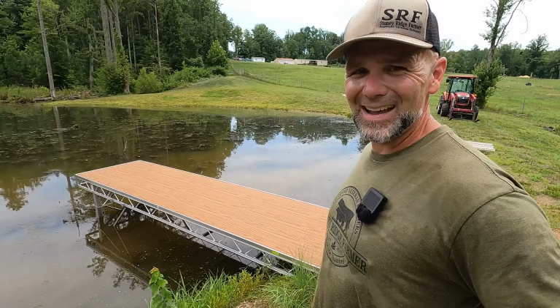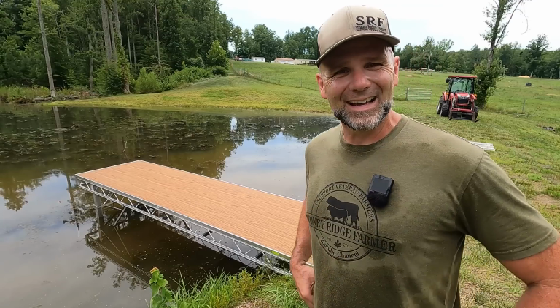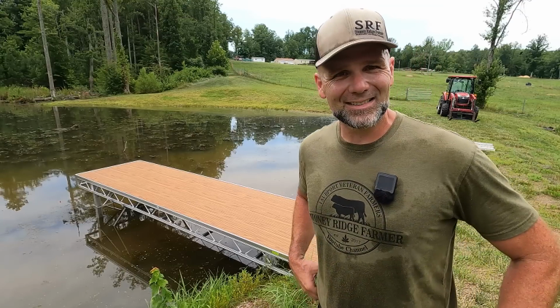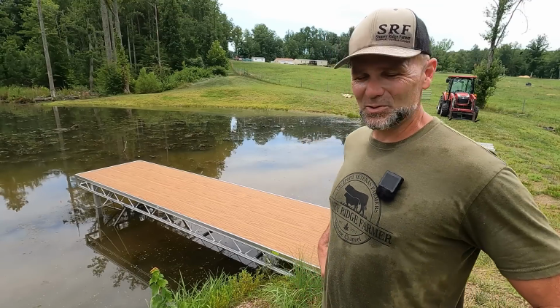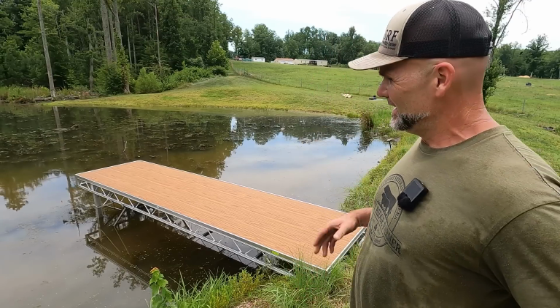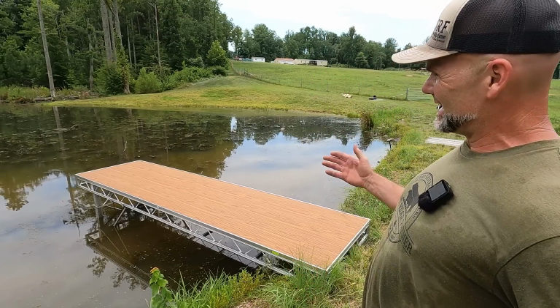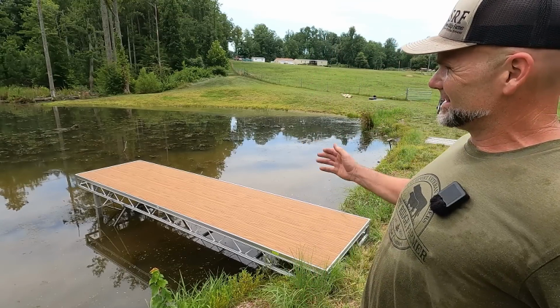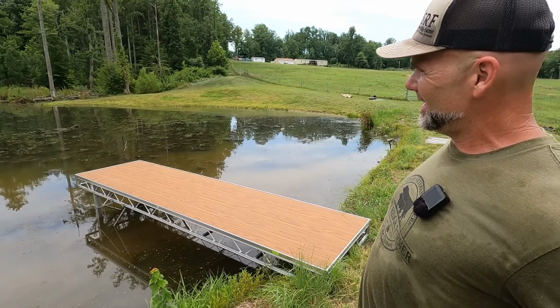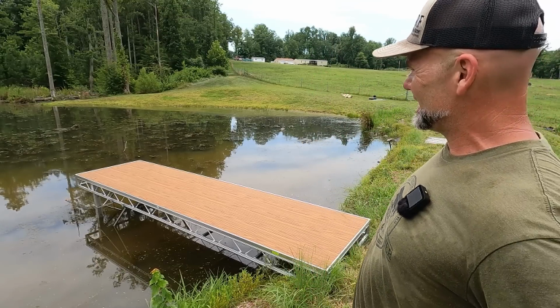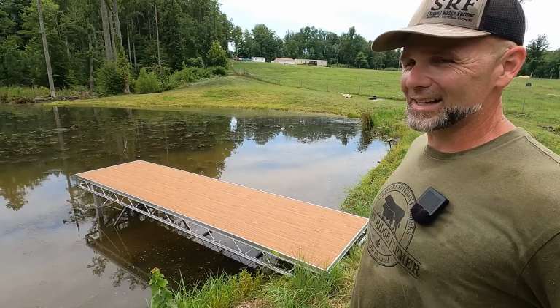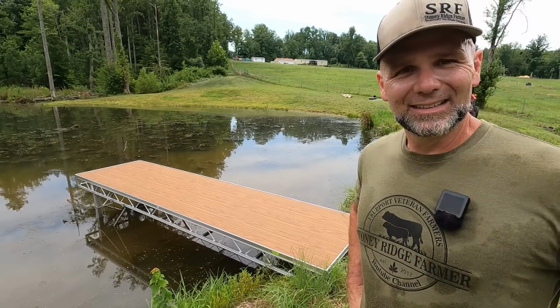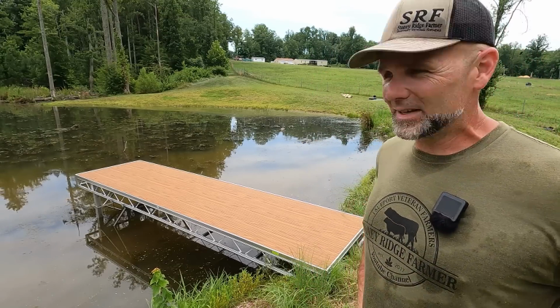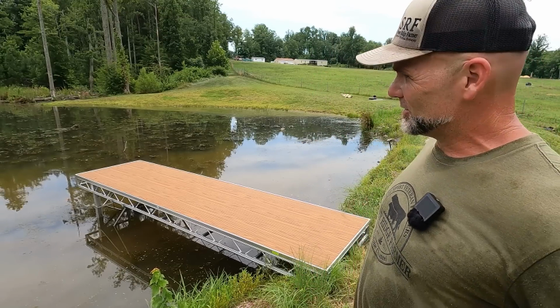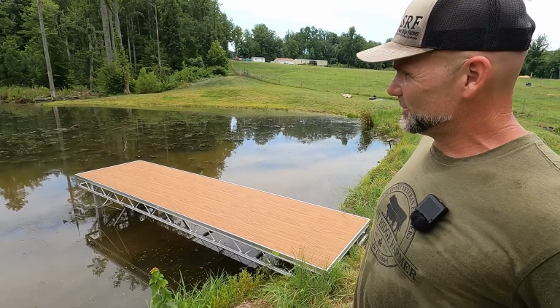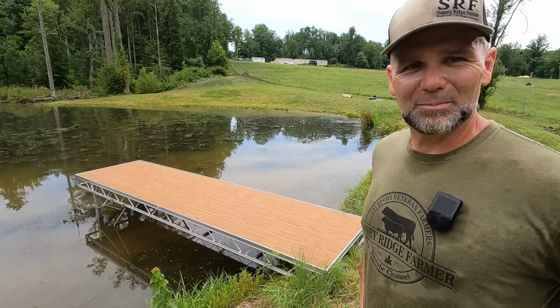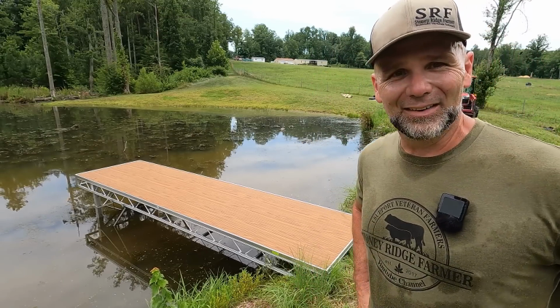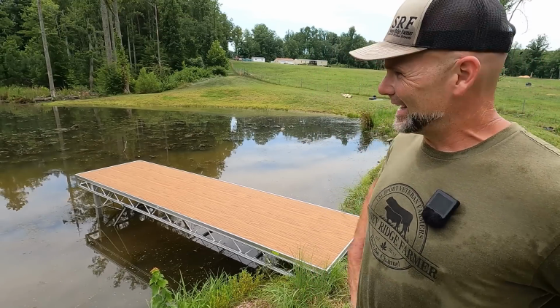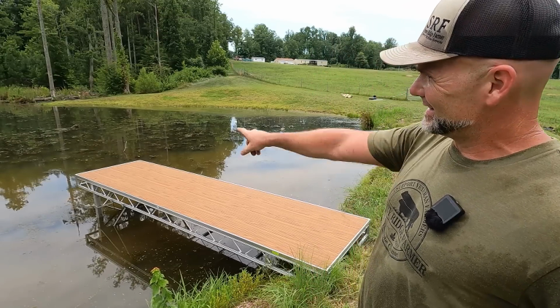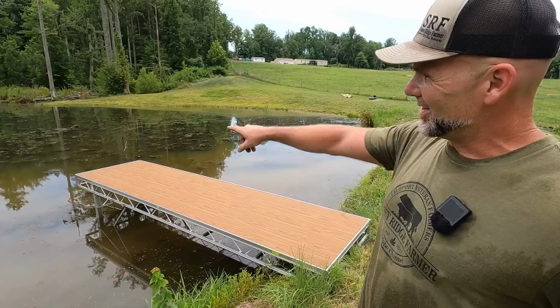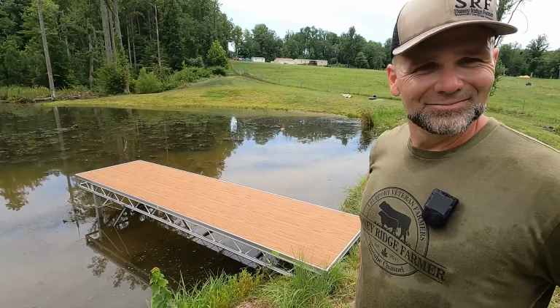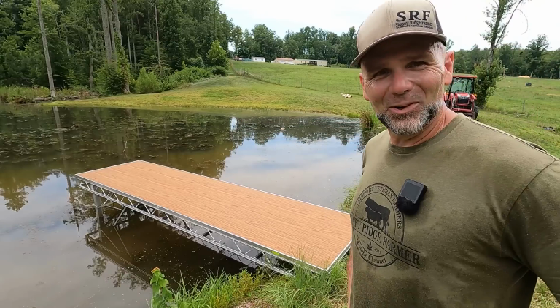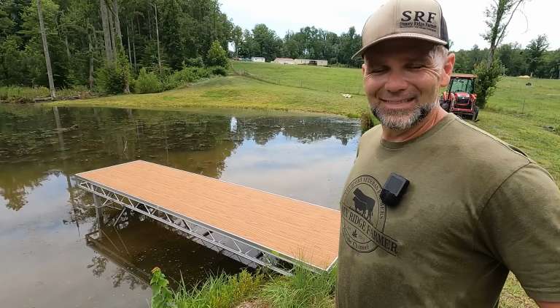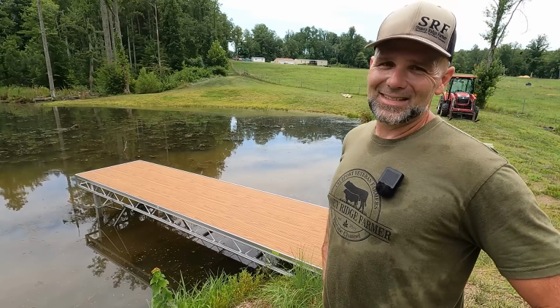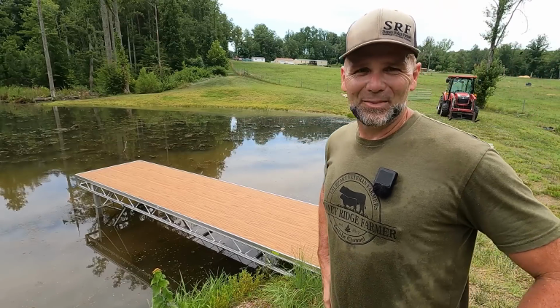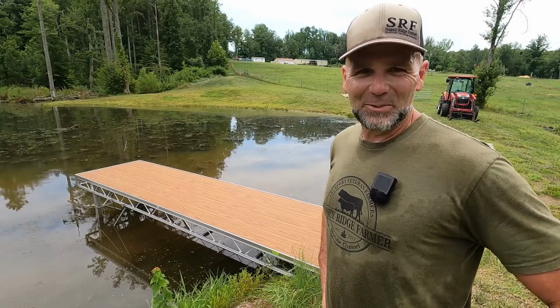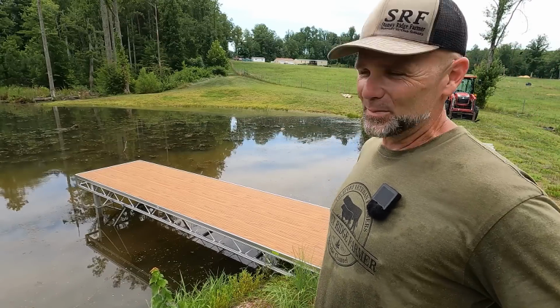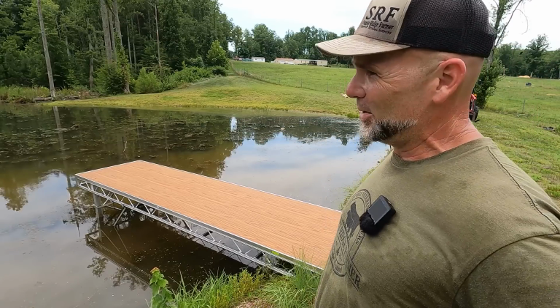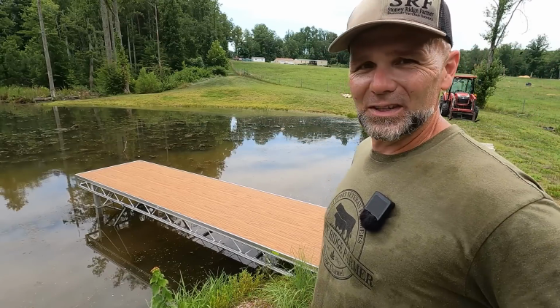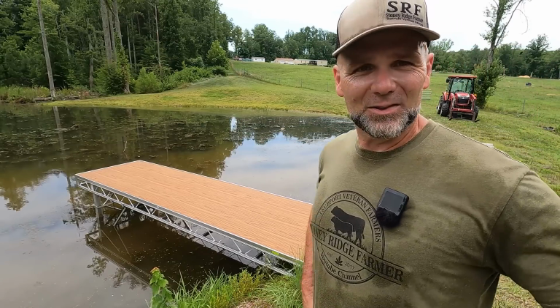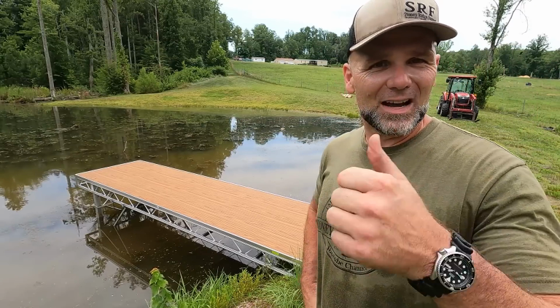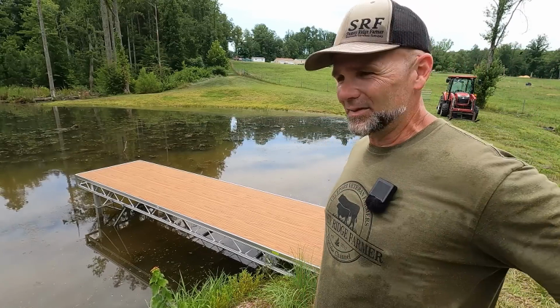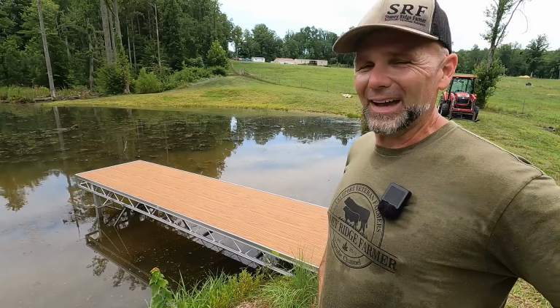All right guys, thanks a lot for joining me. That's the install — we got a dock. Now we can fish once the fish get big enough and I can get that log out. See you guys next time on the Stony Ridge Farm Channel. I hope you enjoyed the video — subscribe, we'd love to have you back.